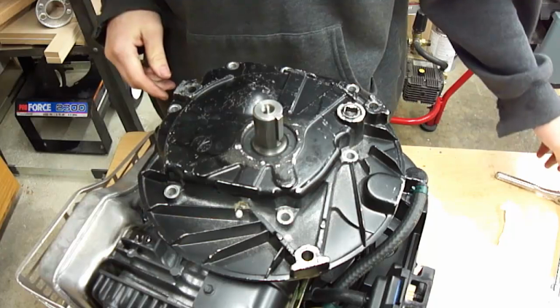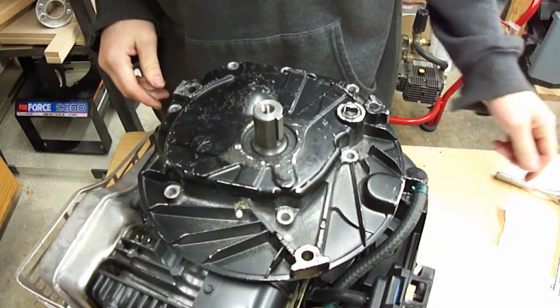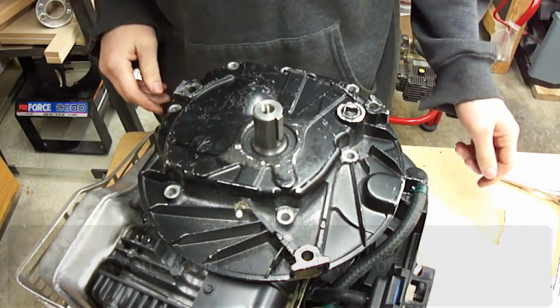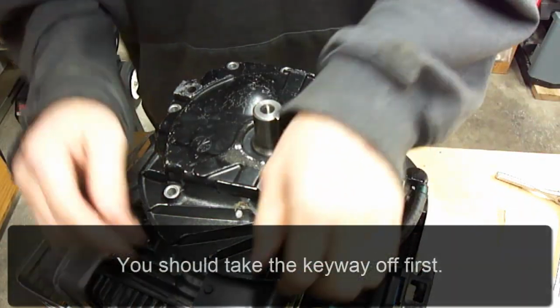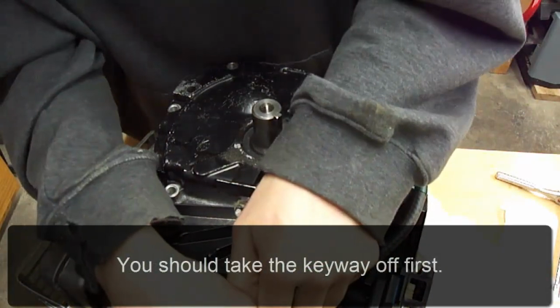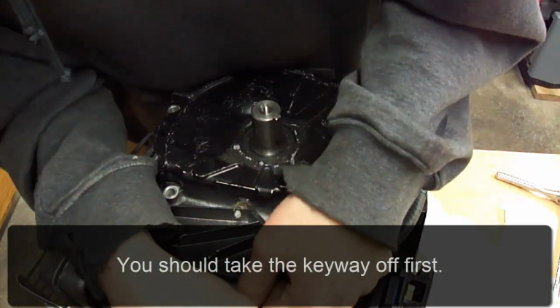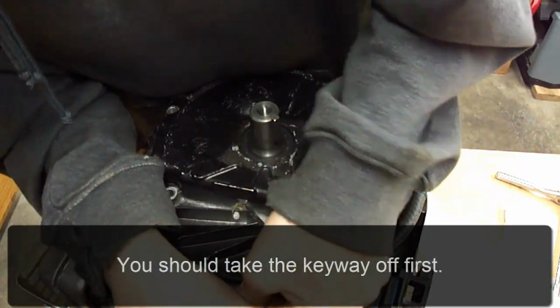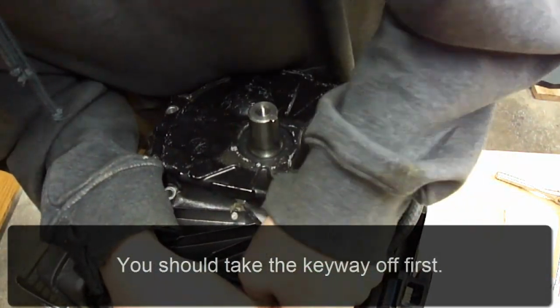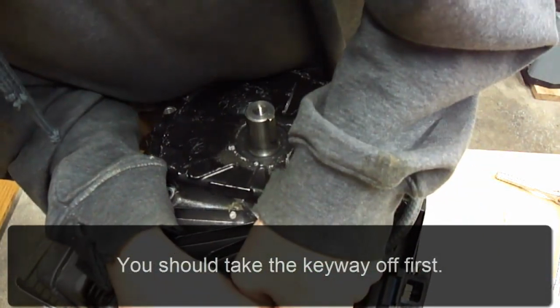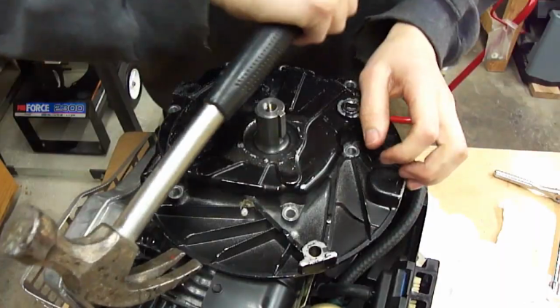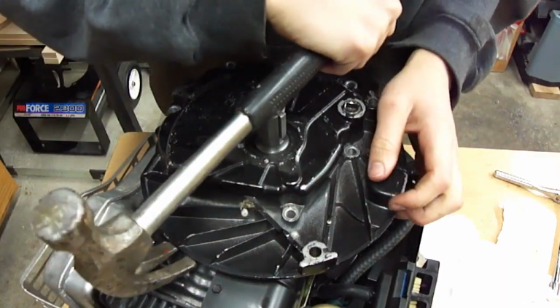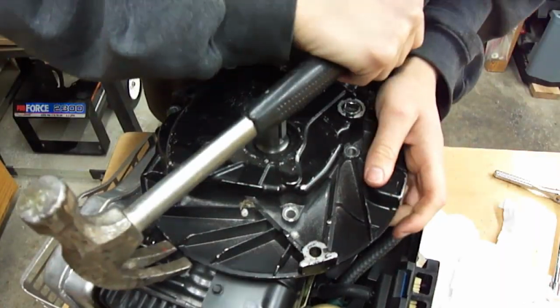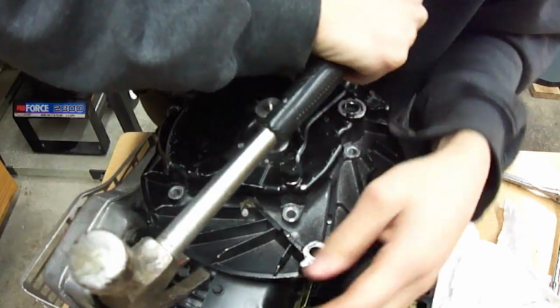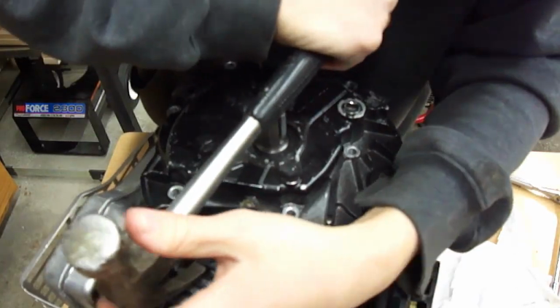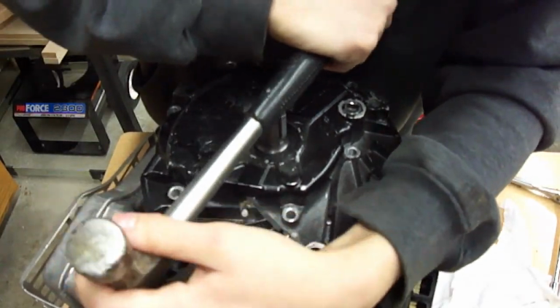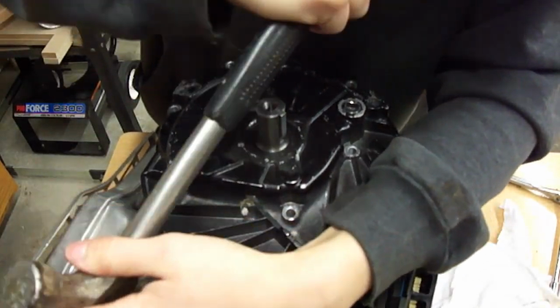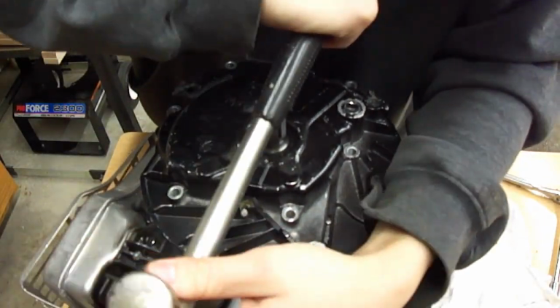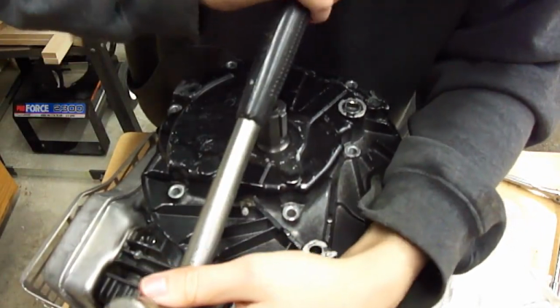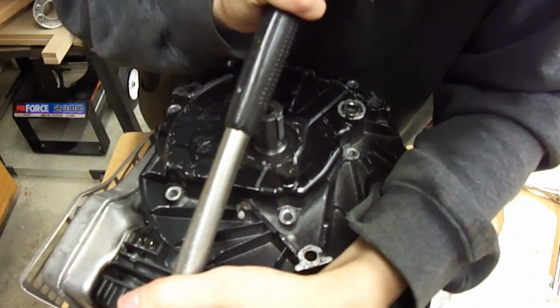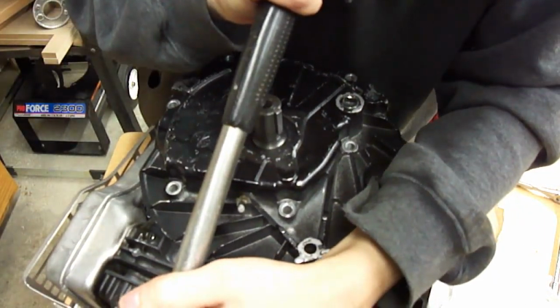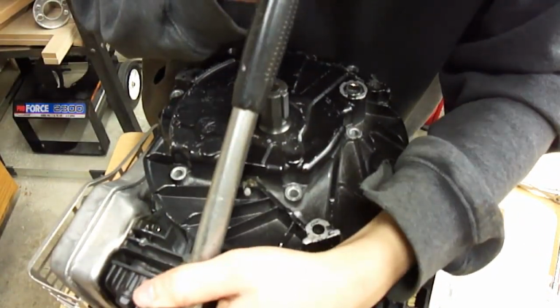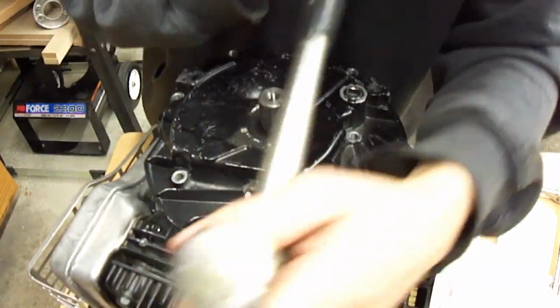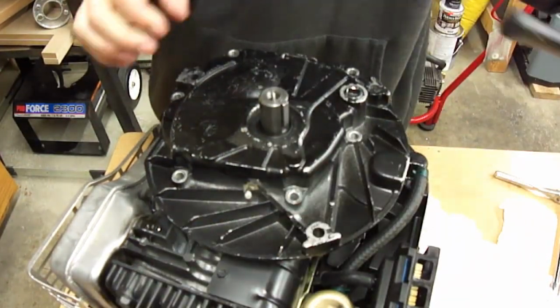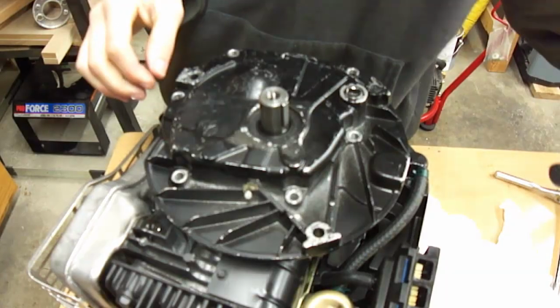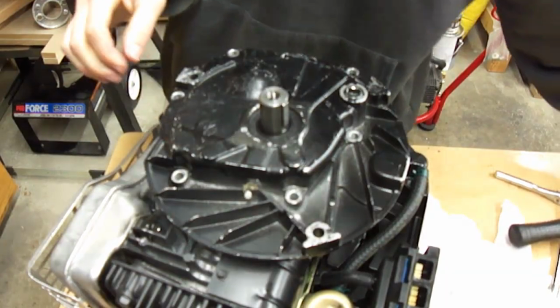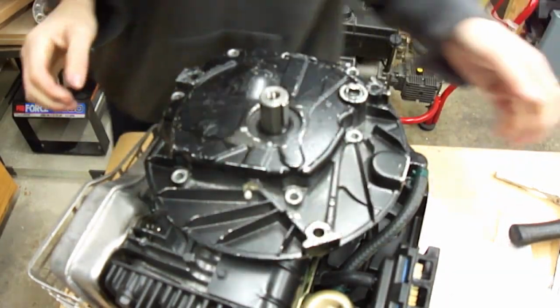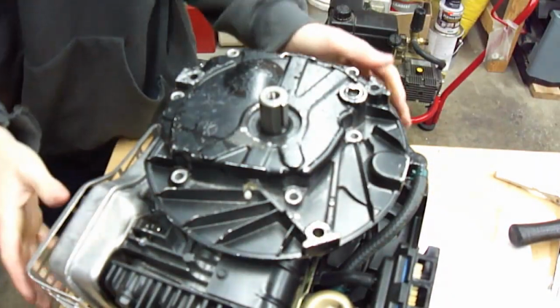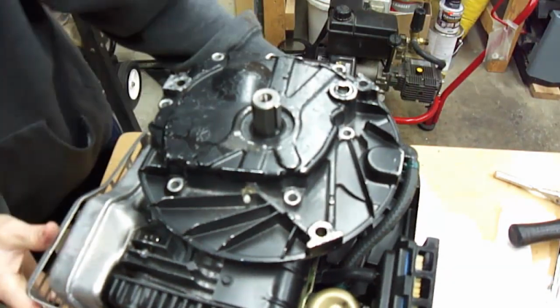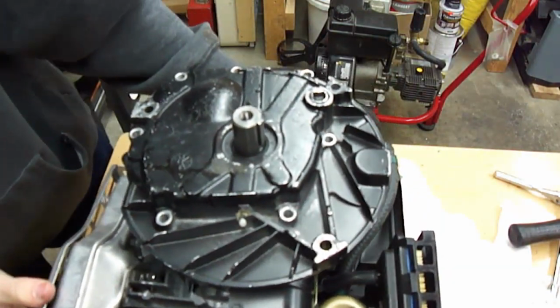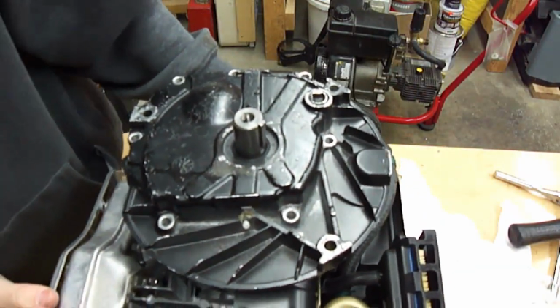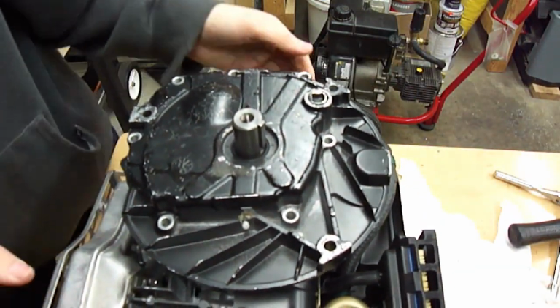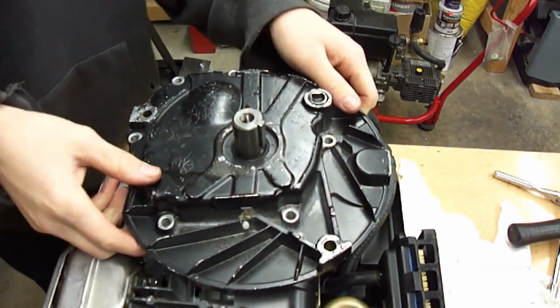Now that all the bolts are off, I'll just lift up. It's not easy to get off, so I'm just going to try prying it off. Alright, that's it — inspect the damage.